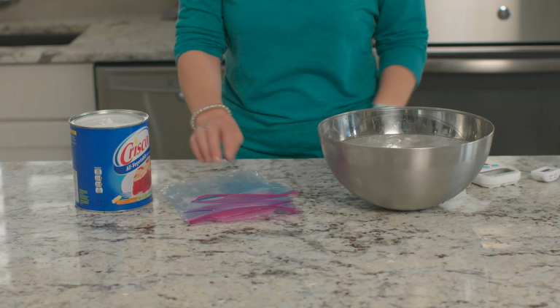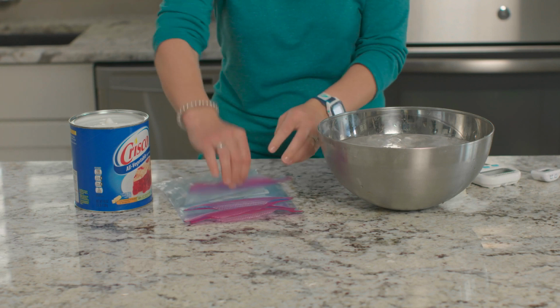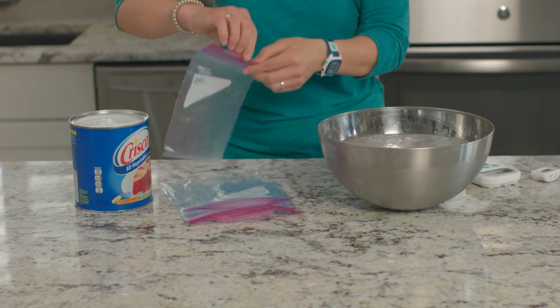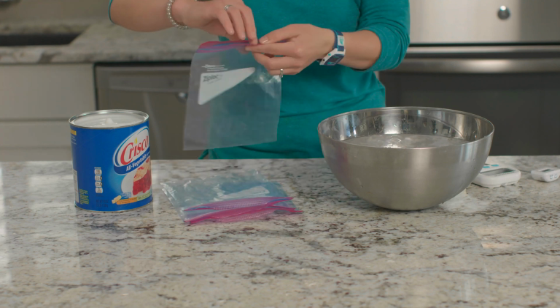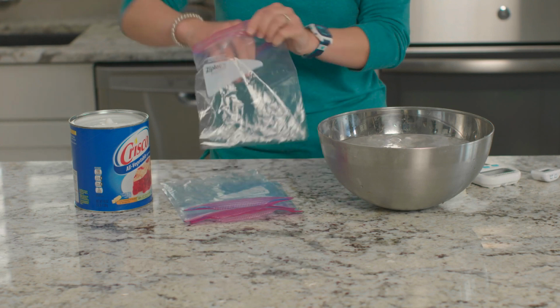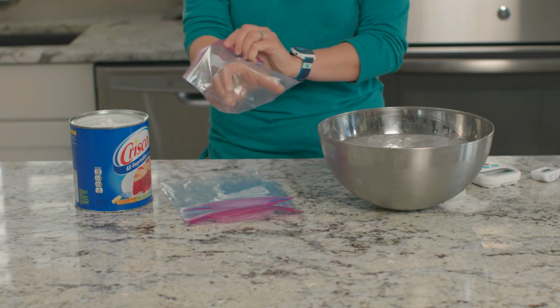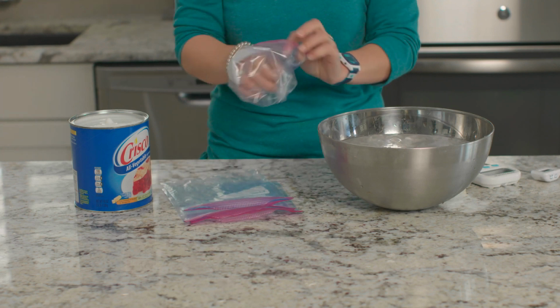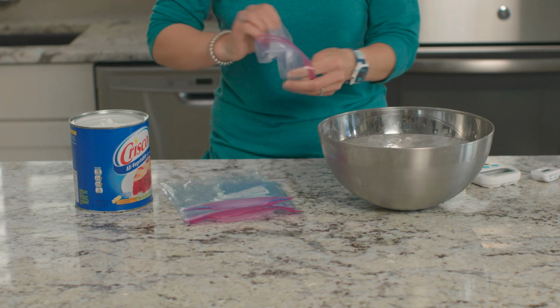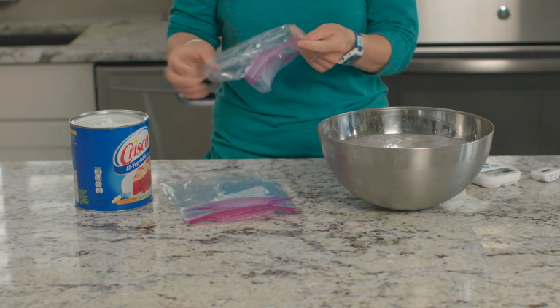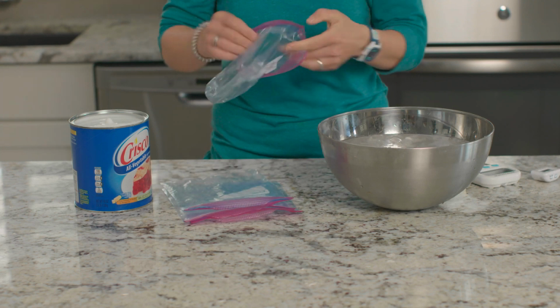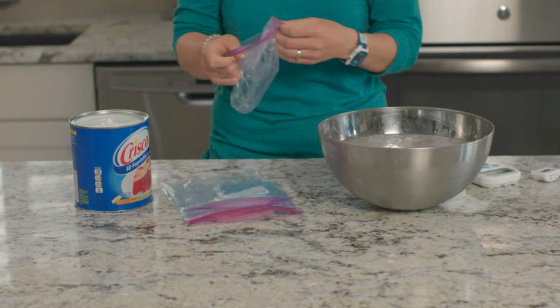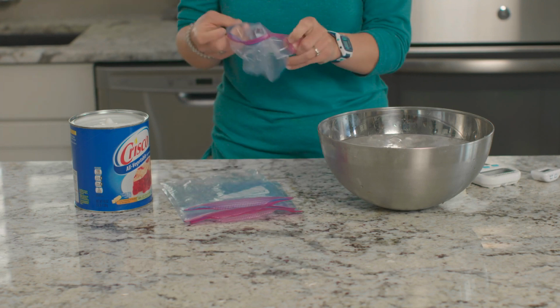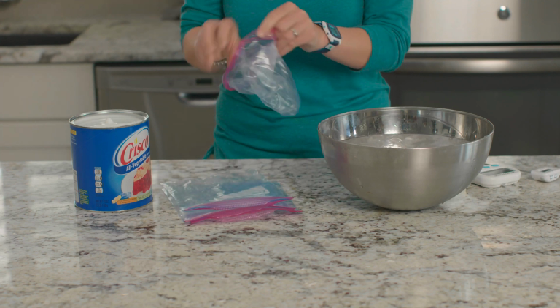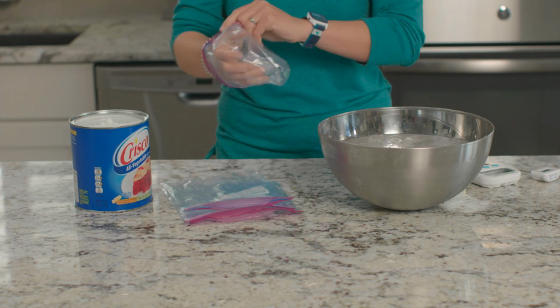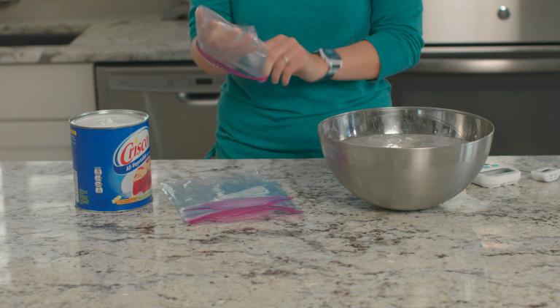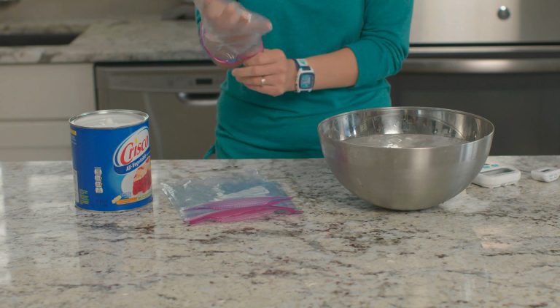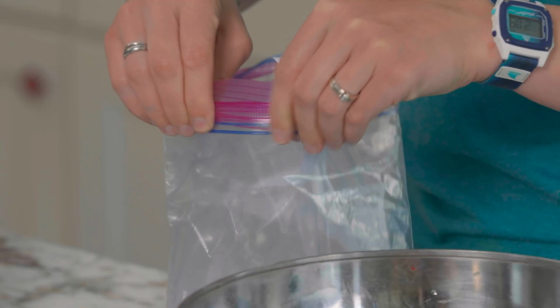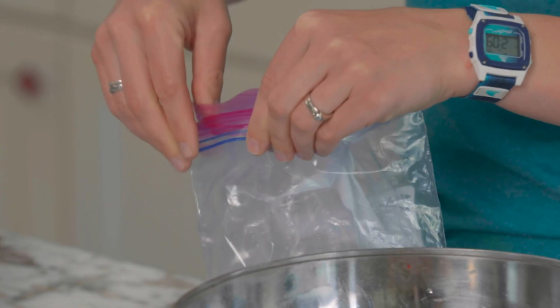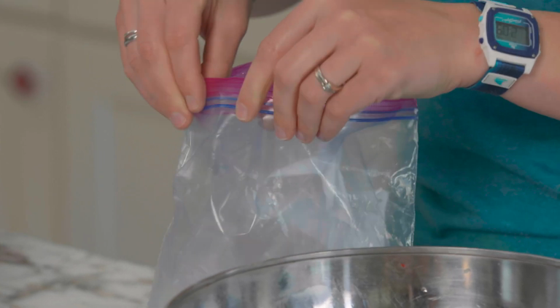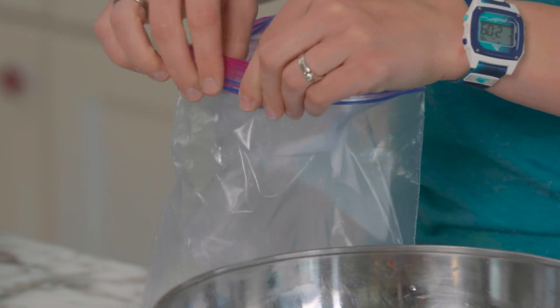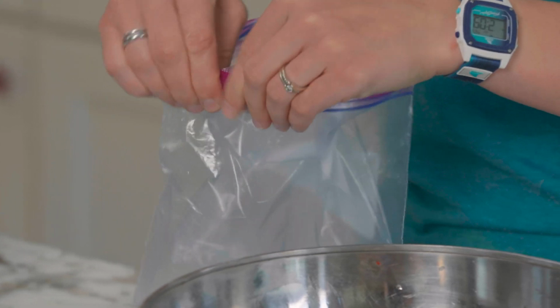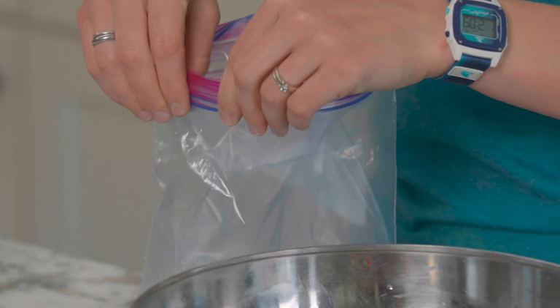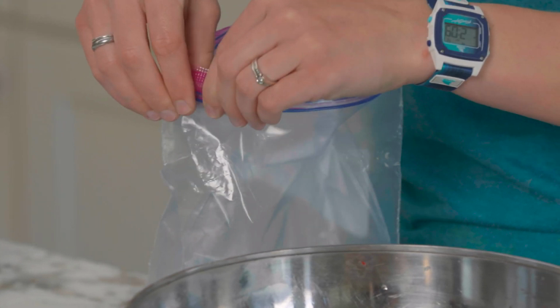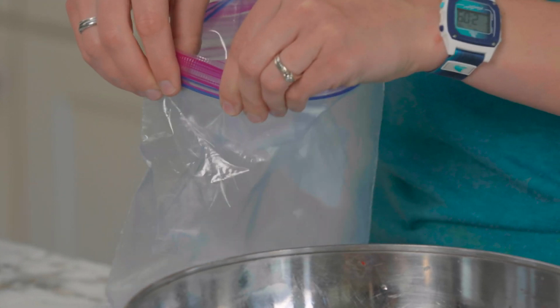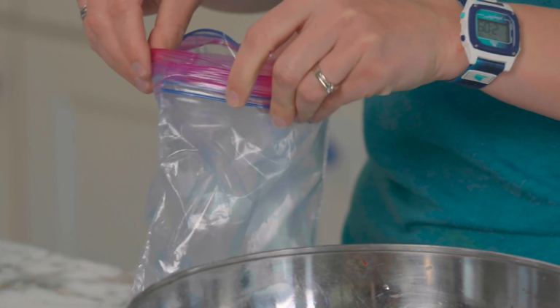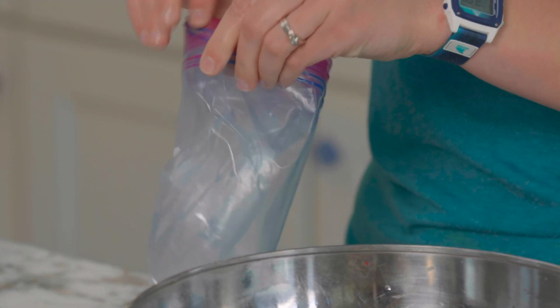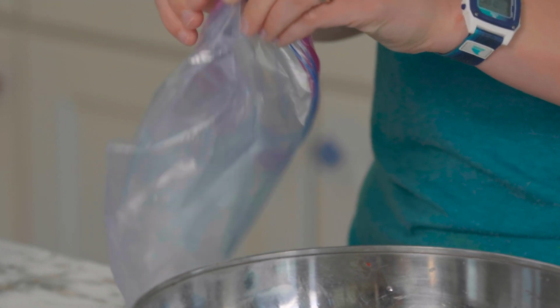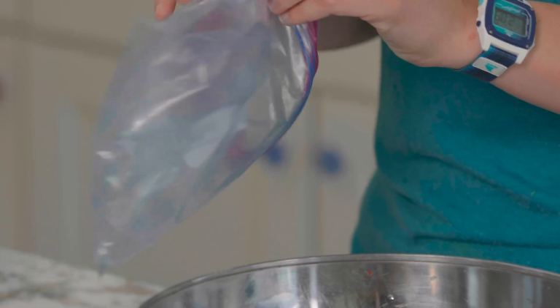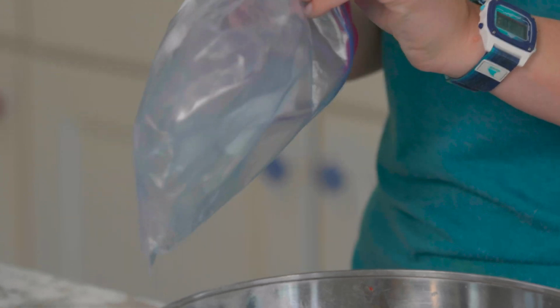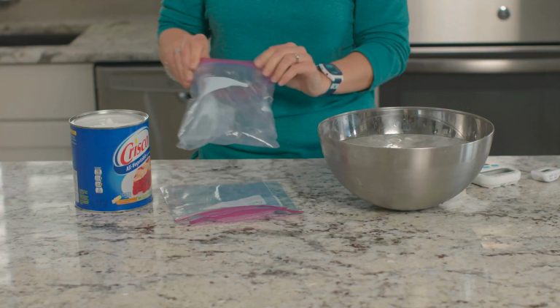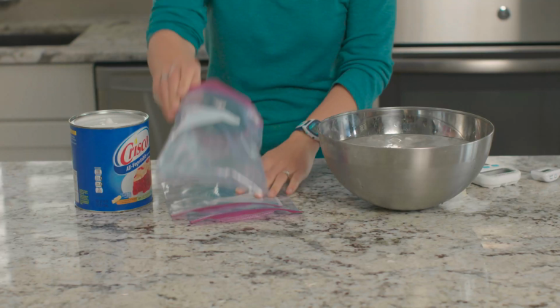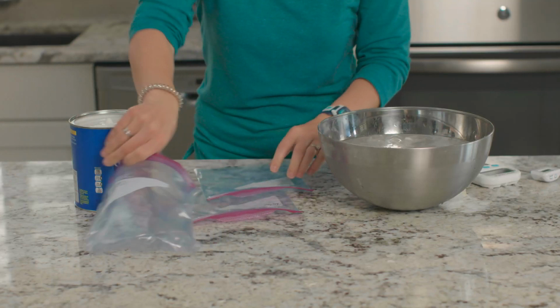First, I will turn two of the bags inside out and place one inside-out bag inside of a right-side-out bag. Try to zip the bags together as much as you can — they won't zip all the way together. This is our non-insulated bag.